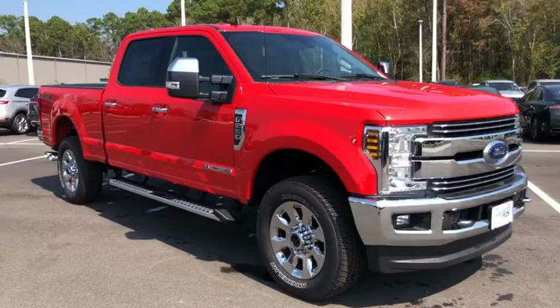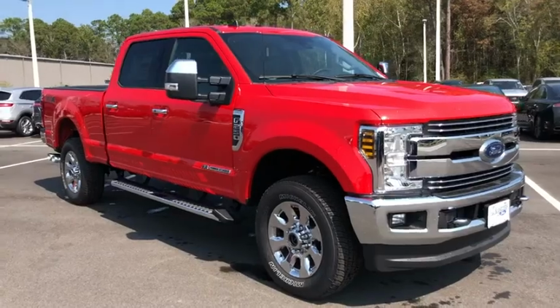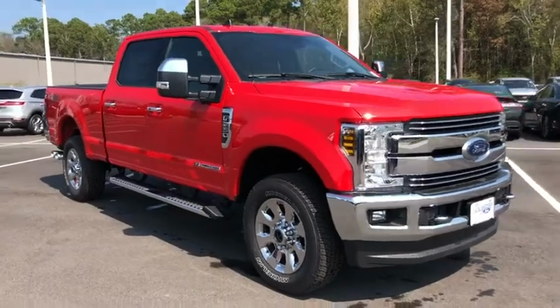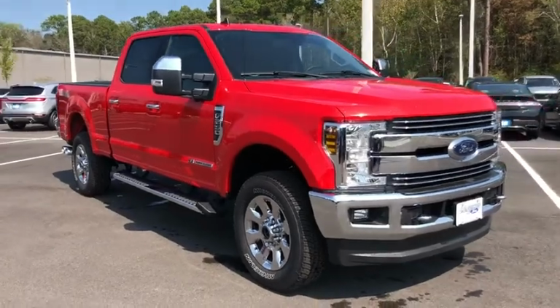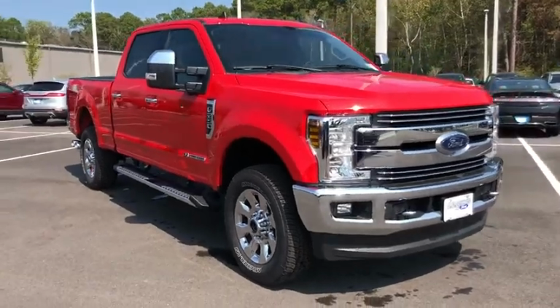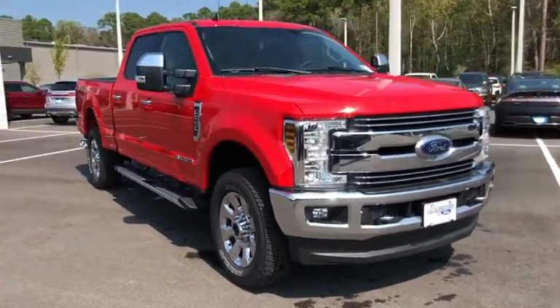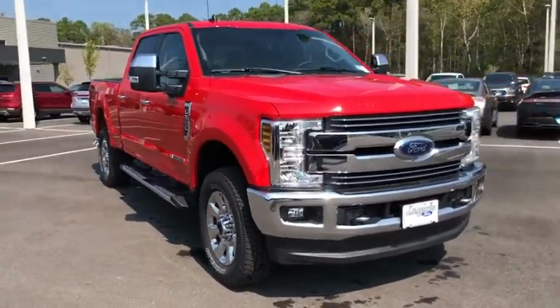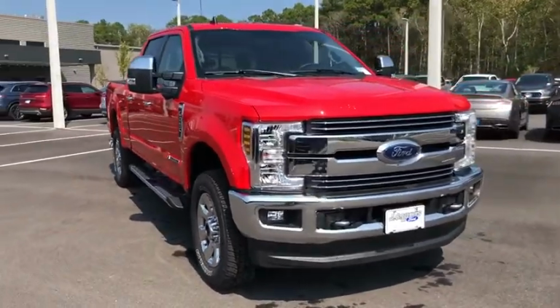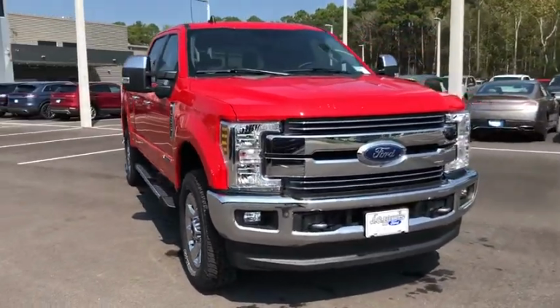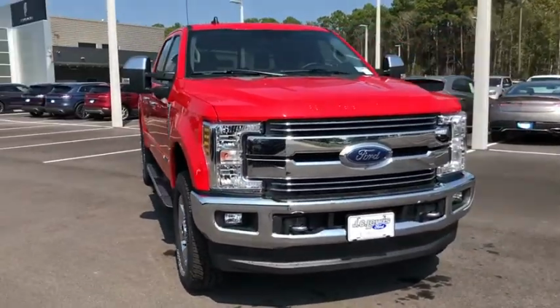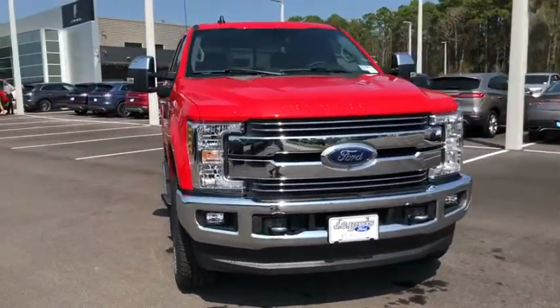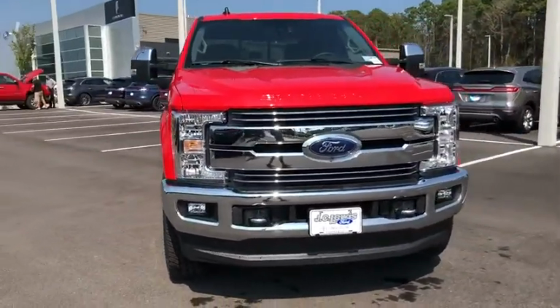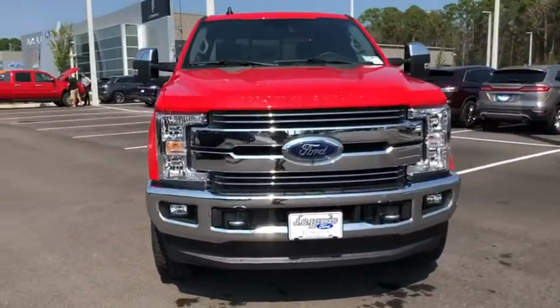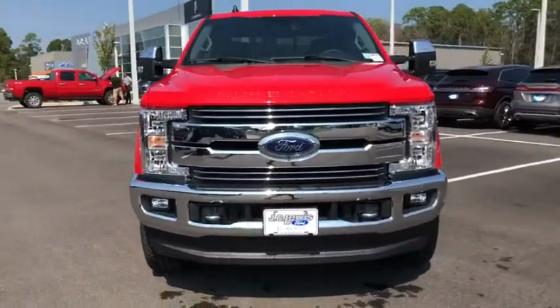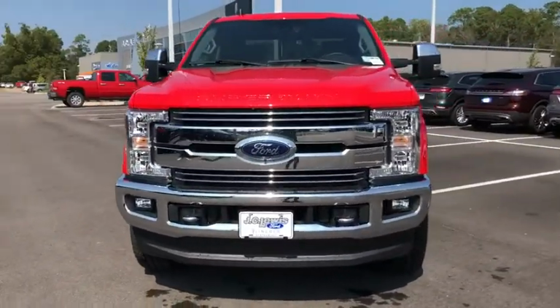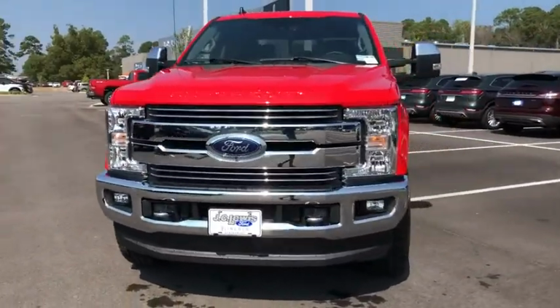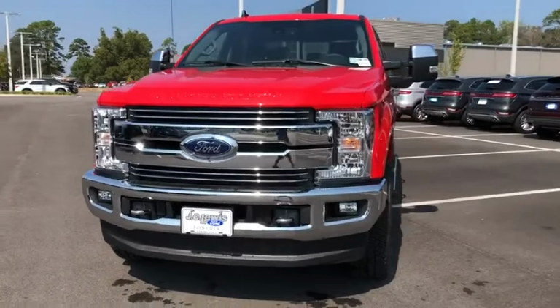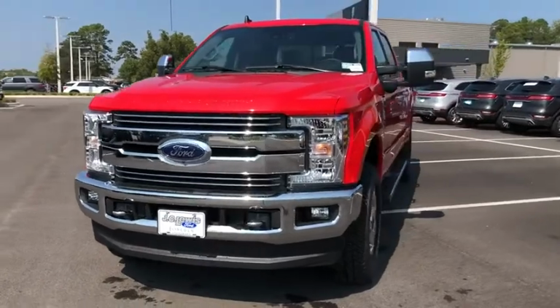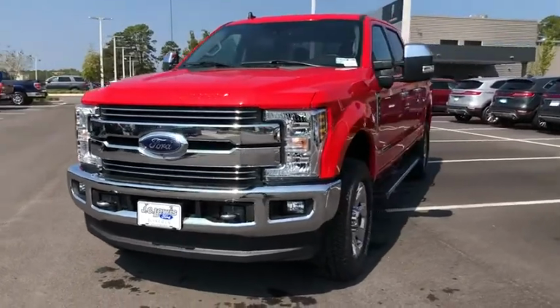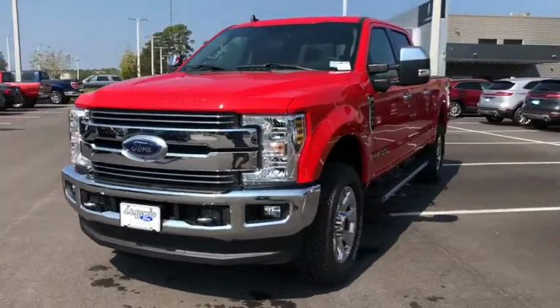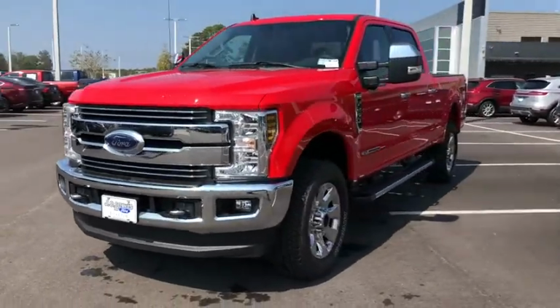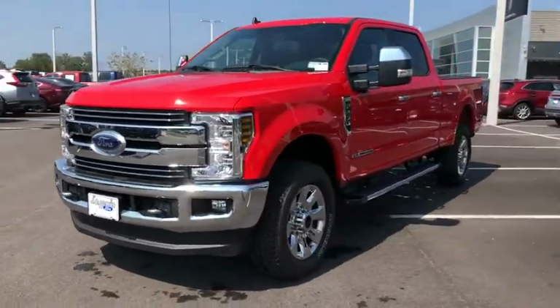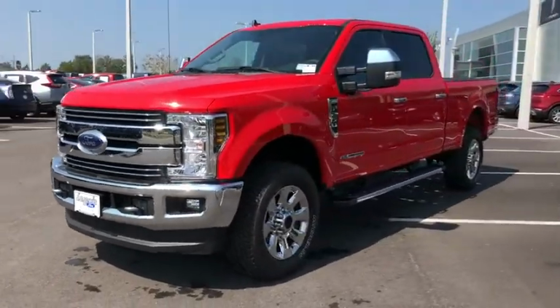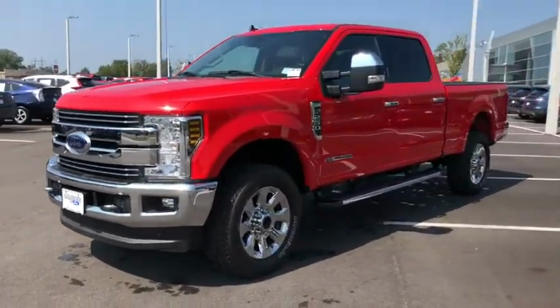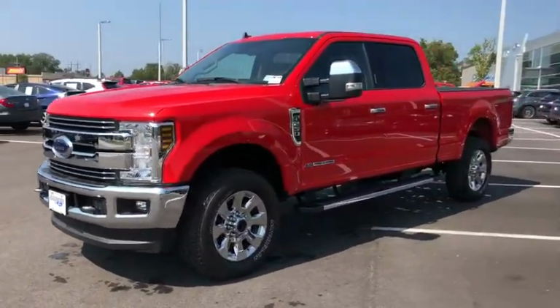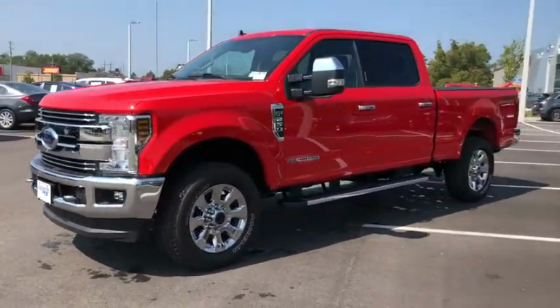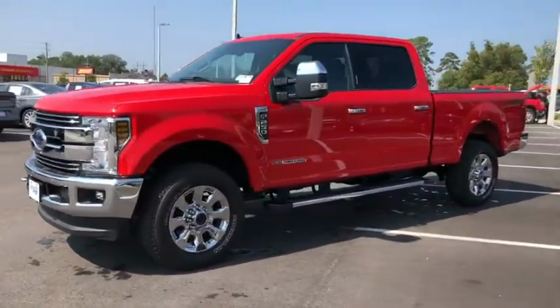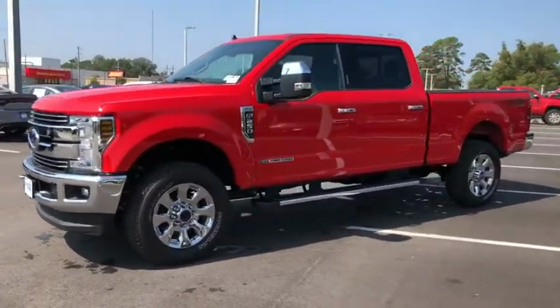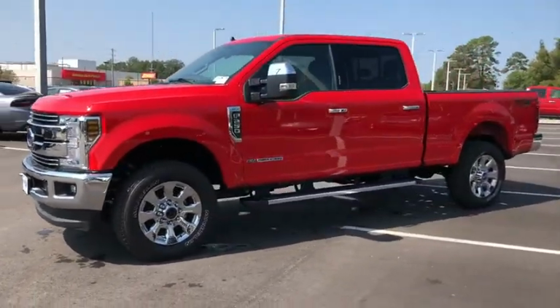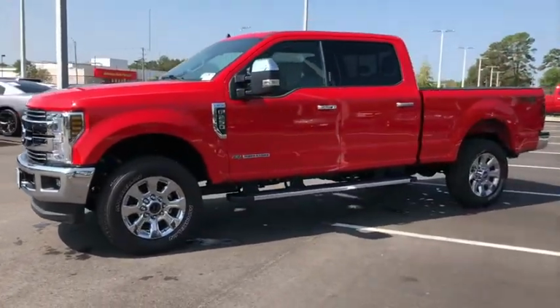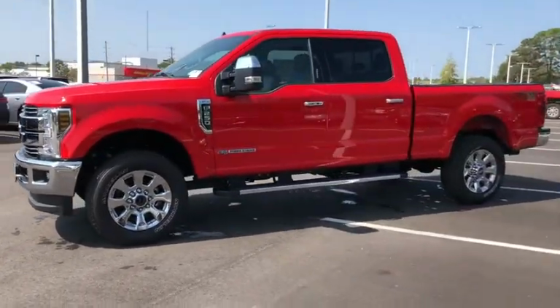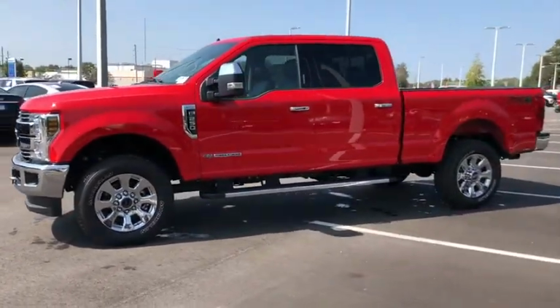Make a great choice today with the 2019 Ford F-250 Super Duty. Head-to-head fuel efficiency, head-to-head towing, head-to-head torque.